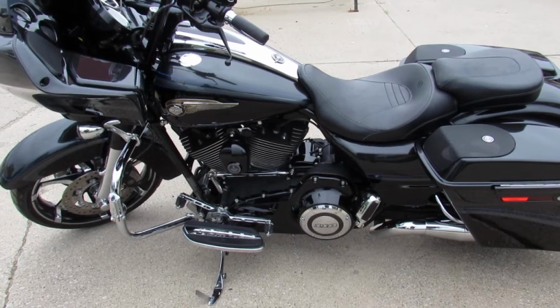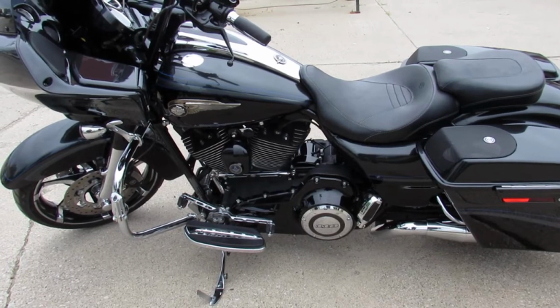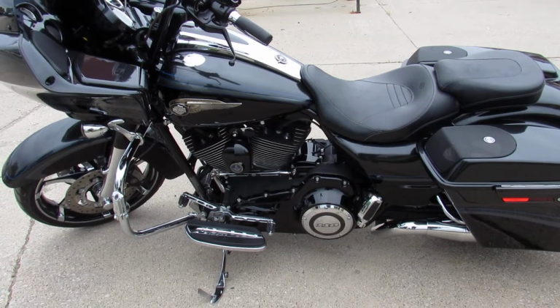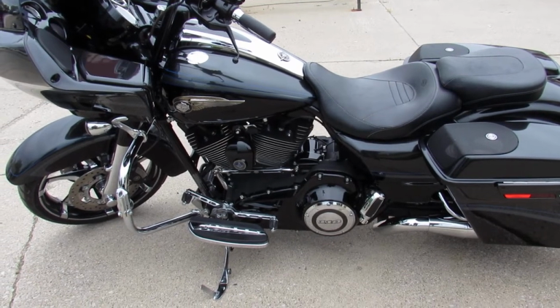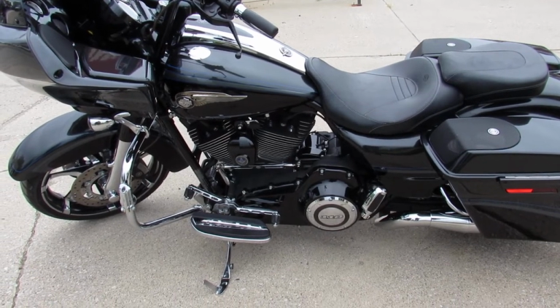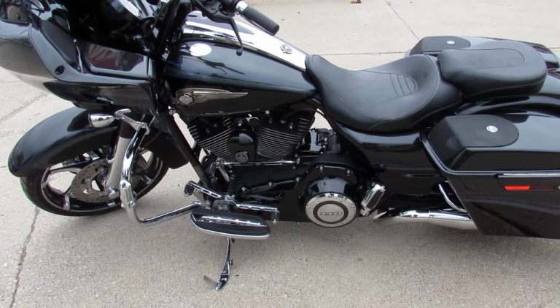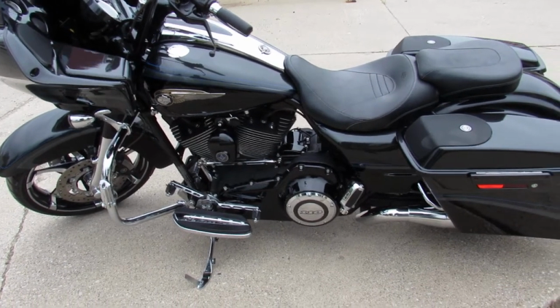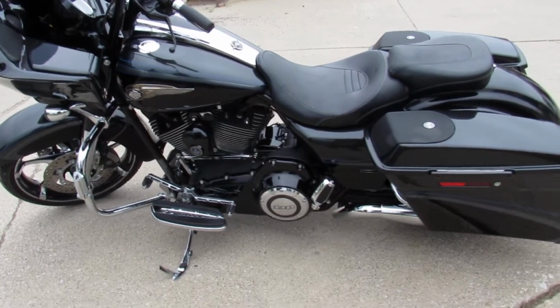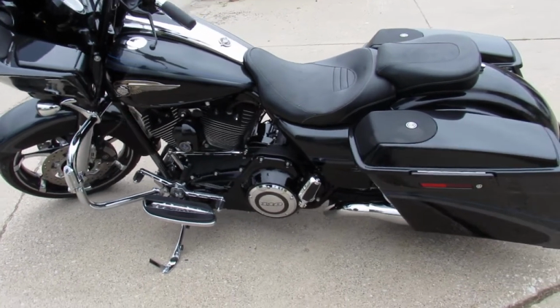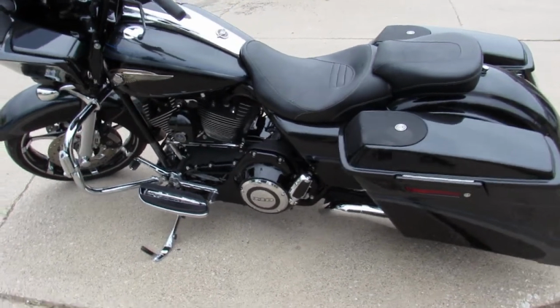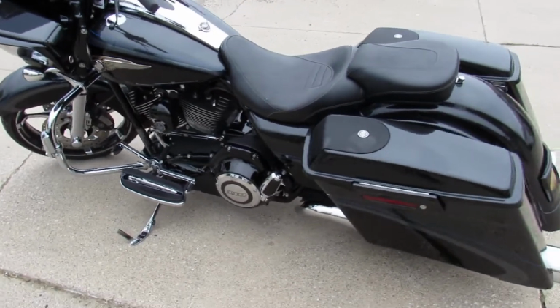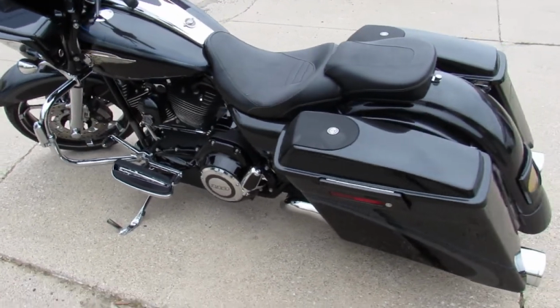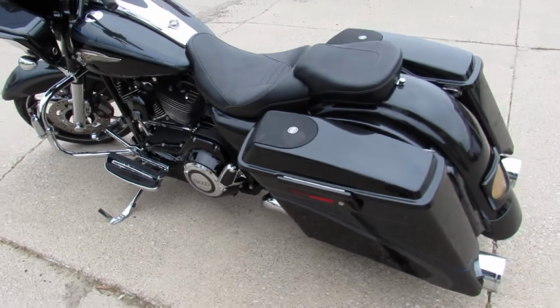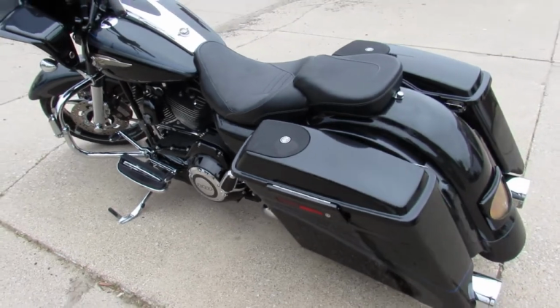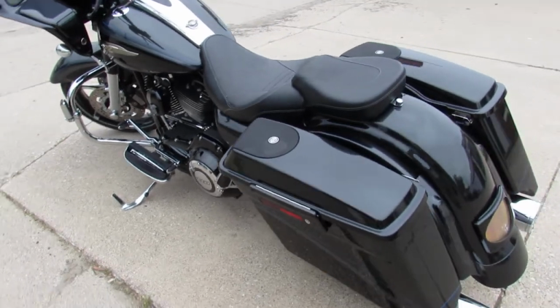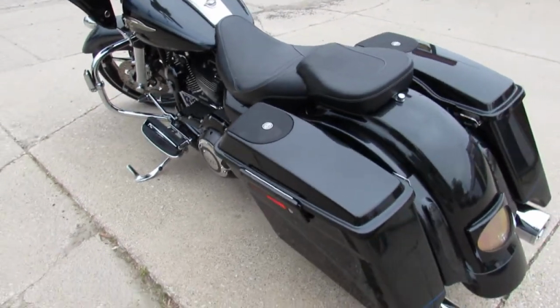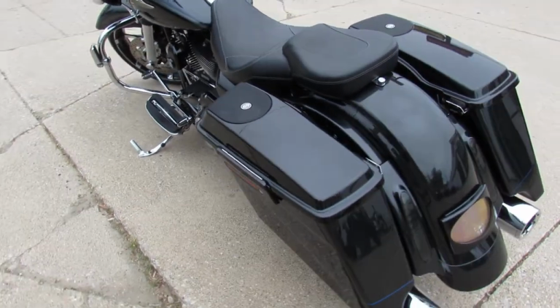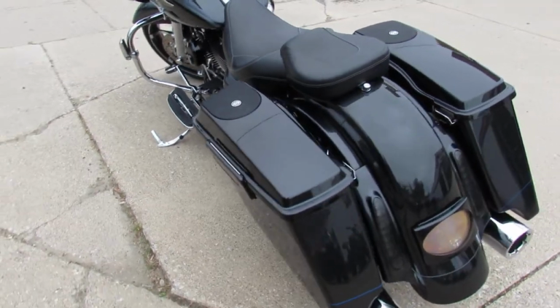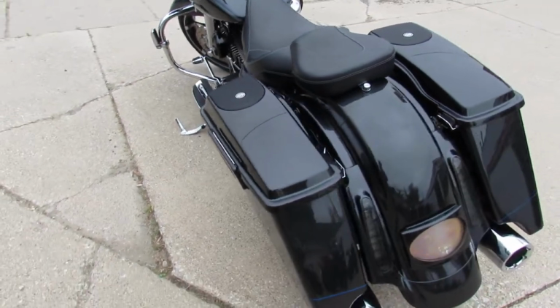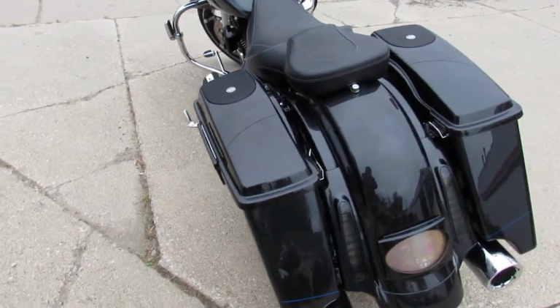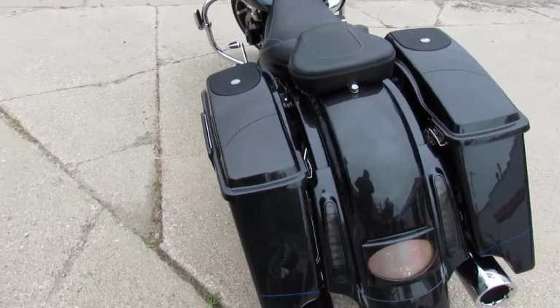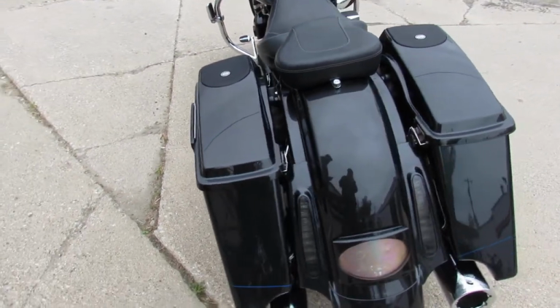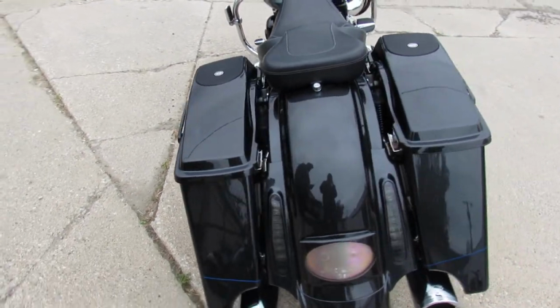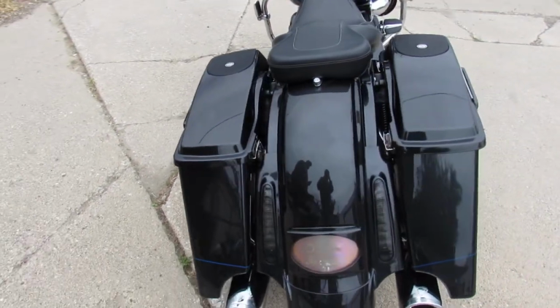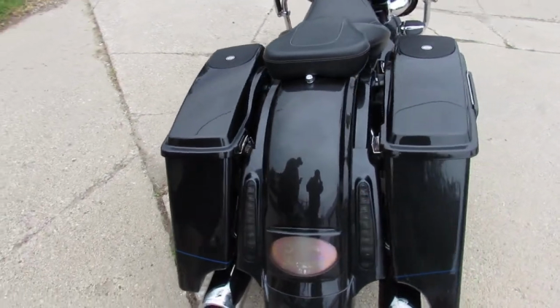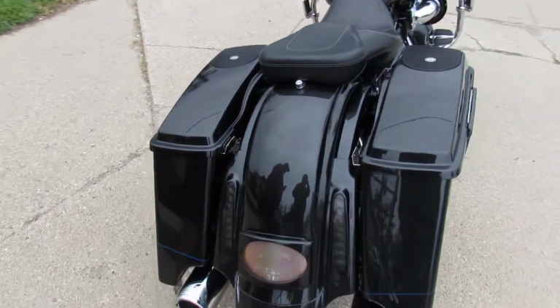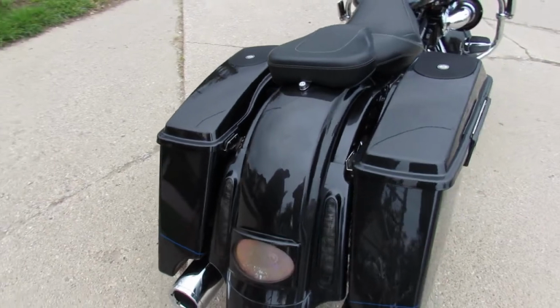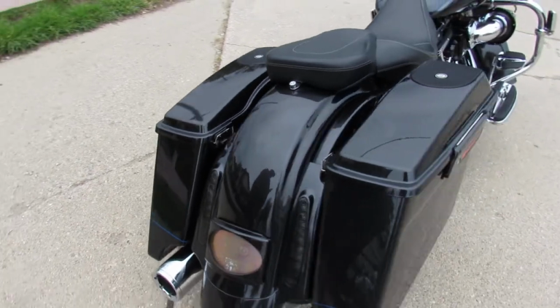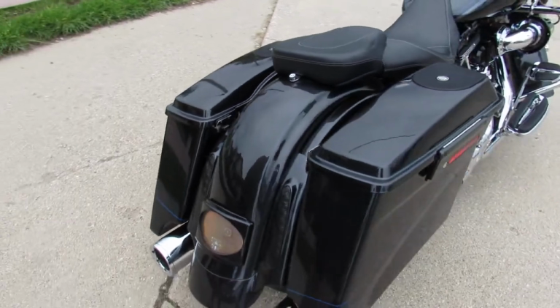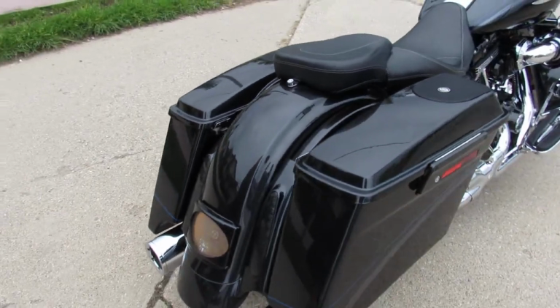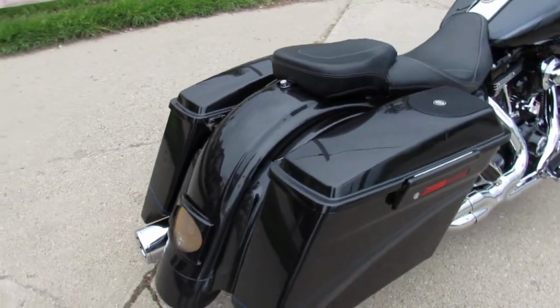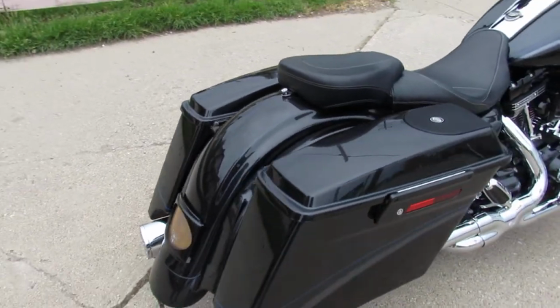Hey guys, ApprovalPowerSports.com here doing some videos on some bikes. We just got into the showroom. Don't miss this one guys — this is Superdice, the 2013 110th Anniversary CVO Road Glide.